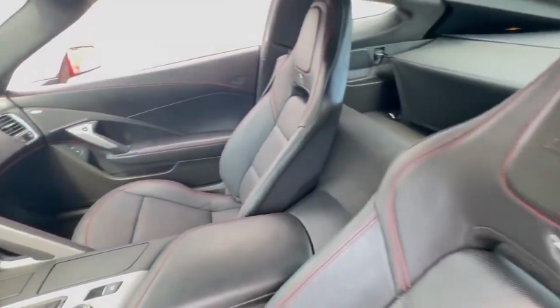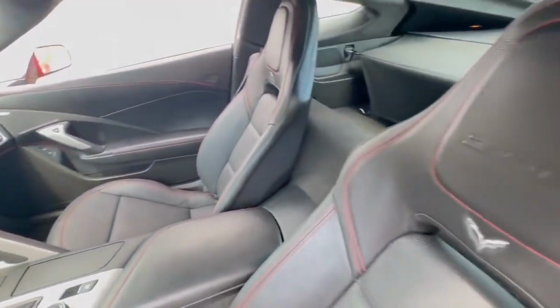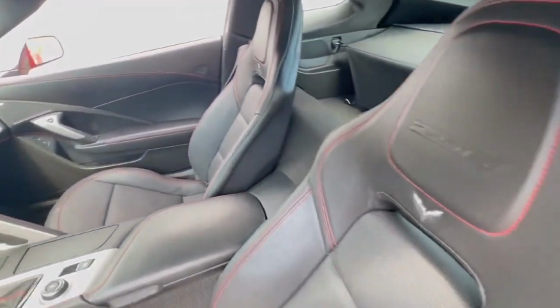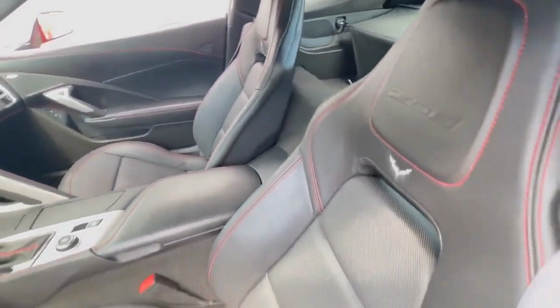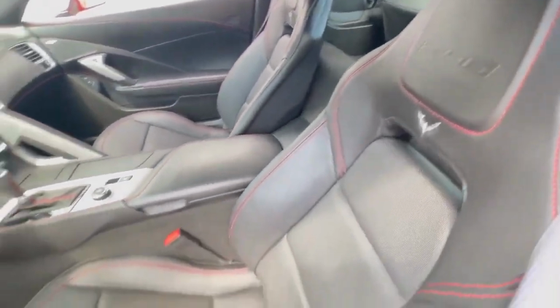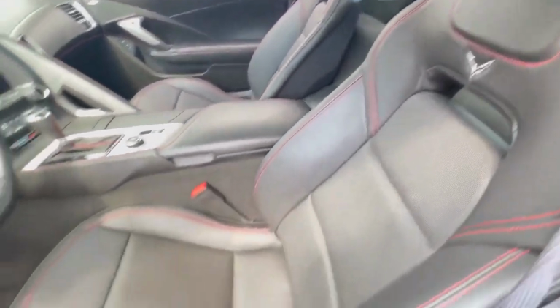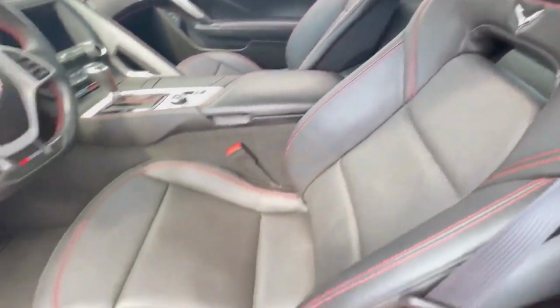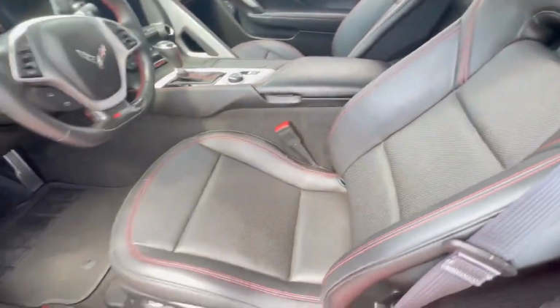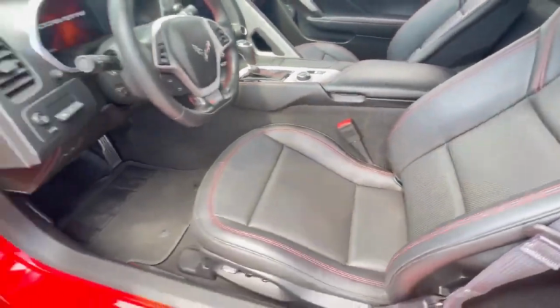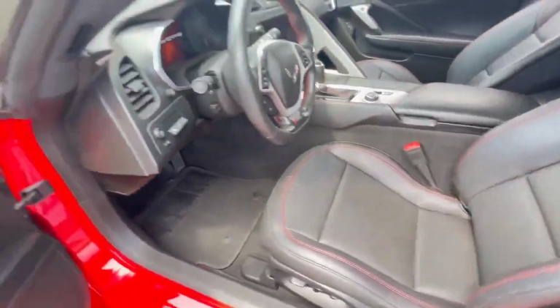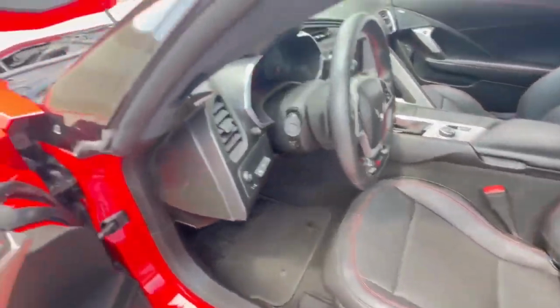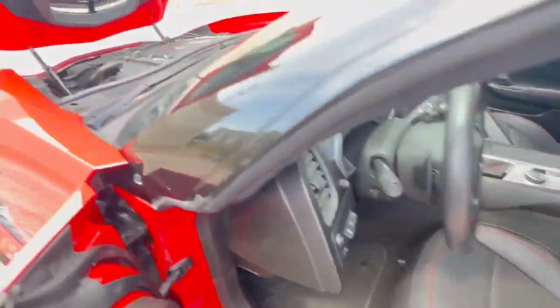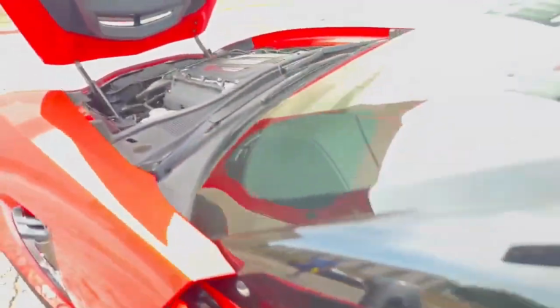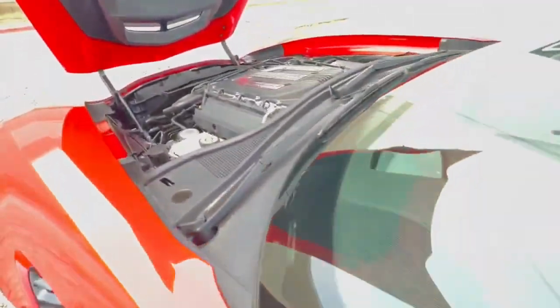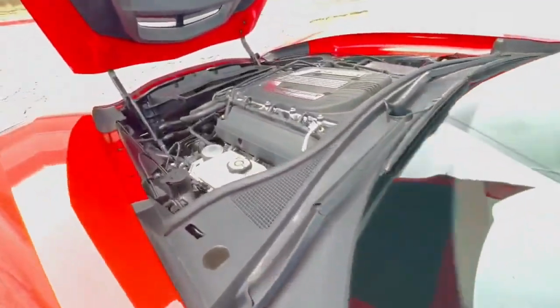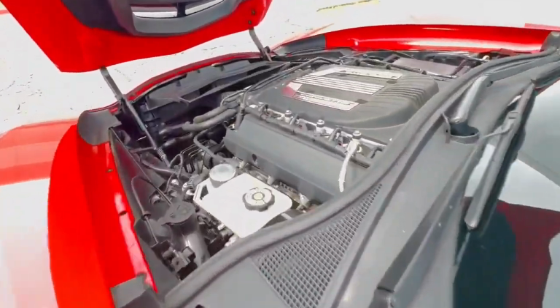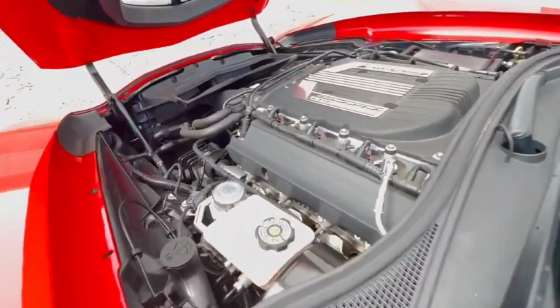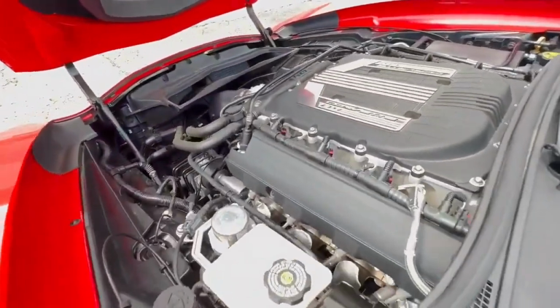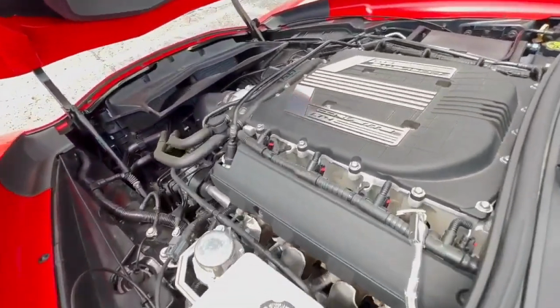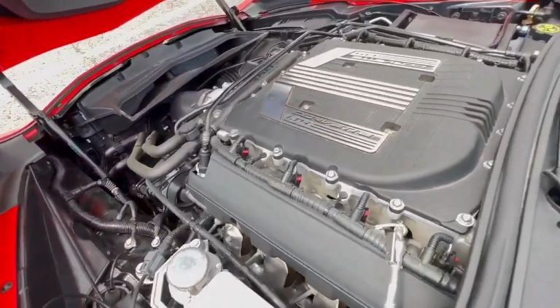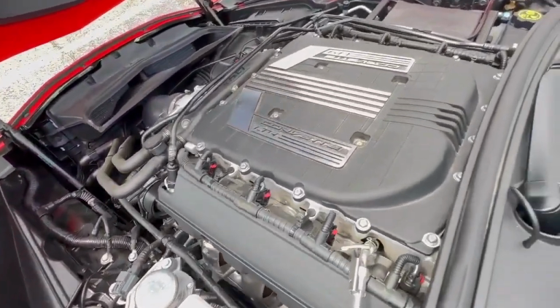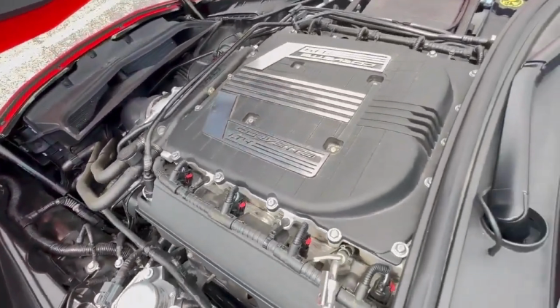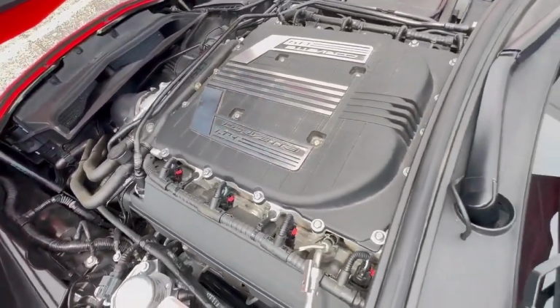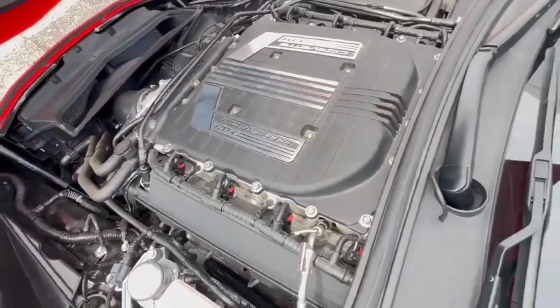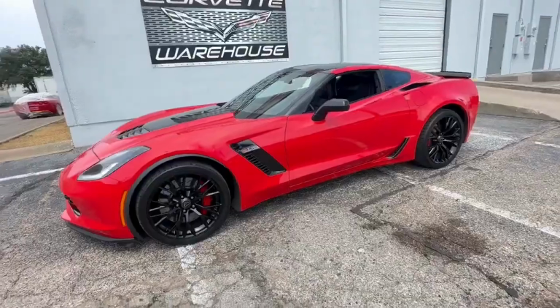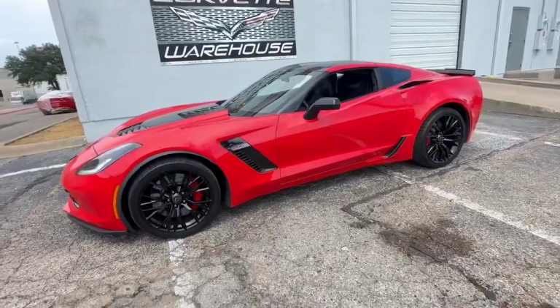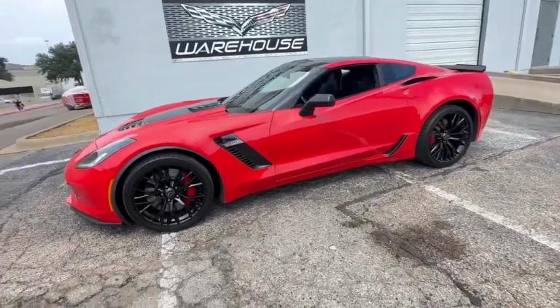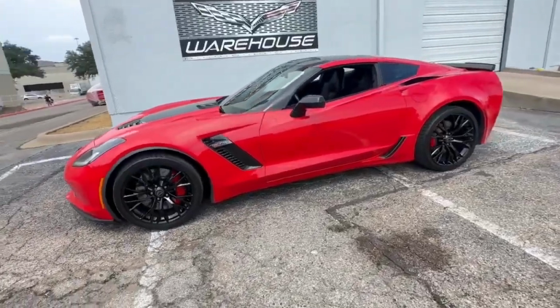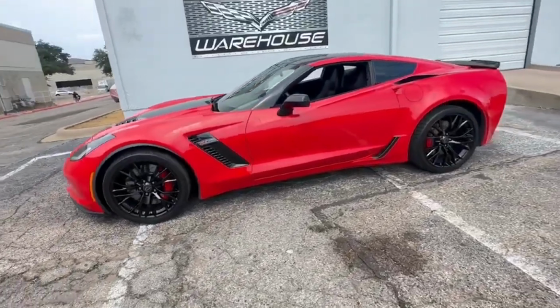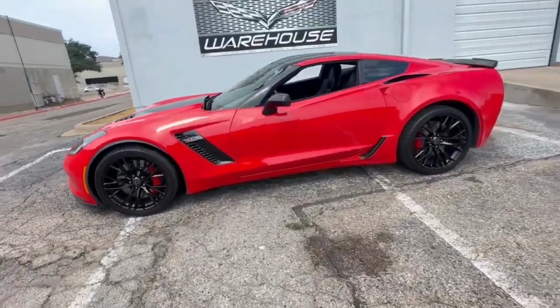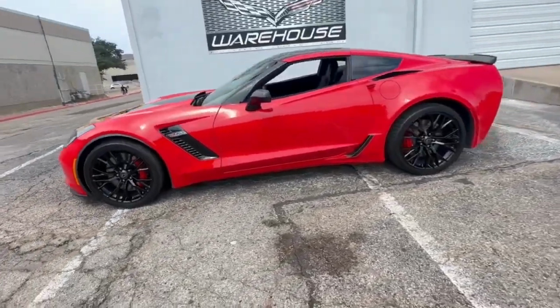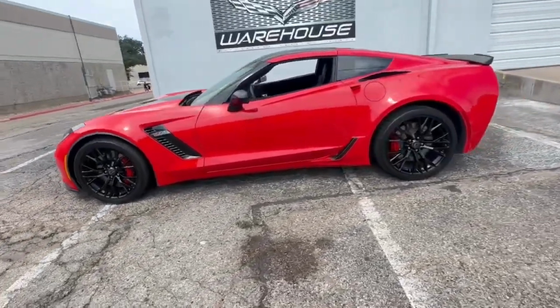The UQD data recorder adds a layer of functionality, while the carbon-fiber visible removable top adds a touch of style. Power windows, locks, and keyless entry add convenience to your daily drive.